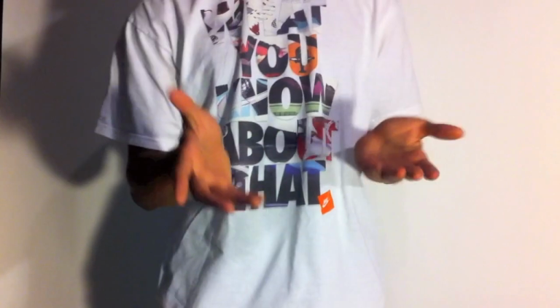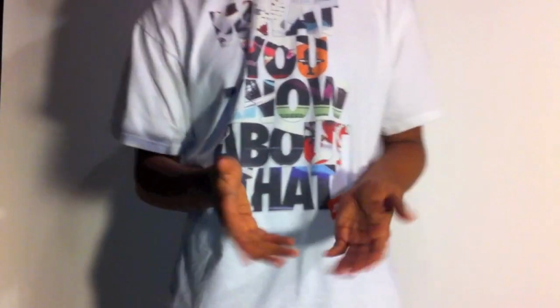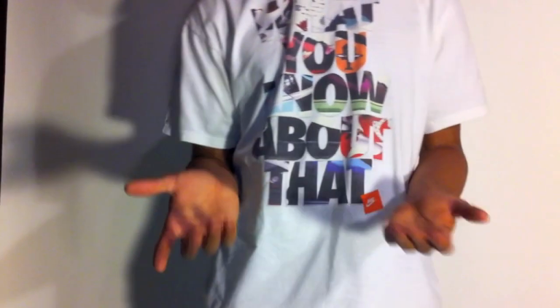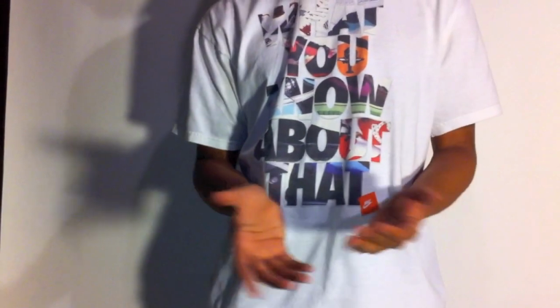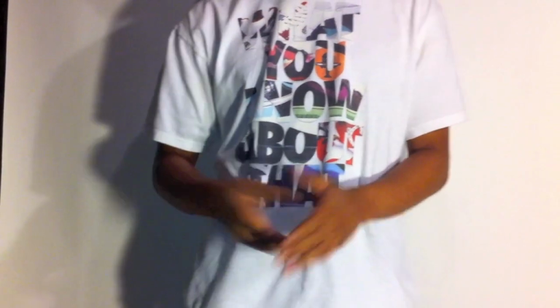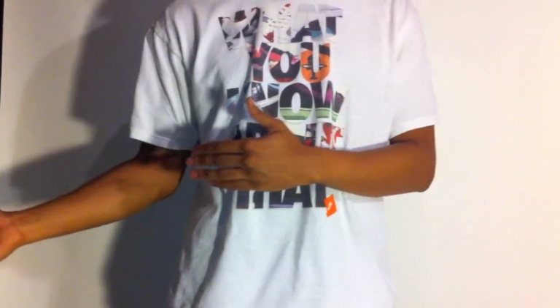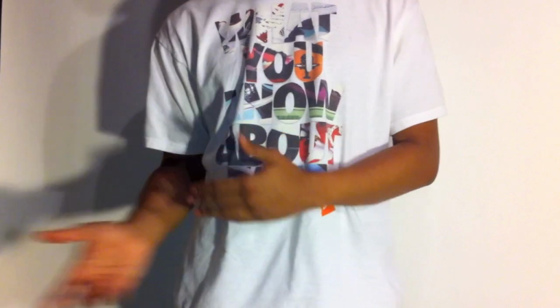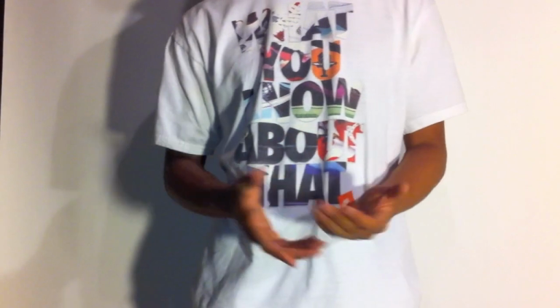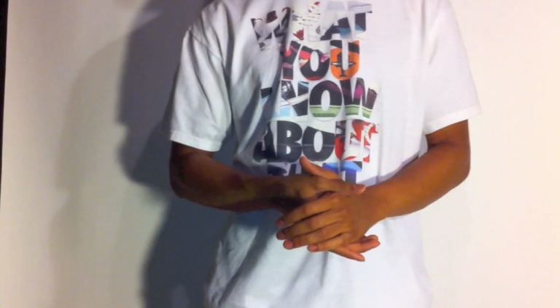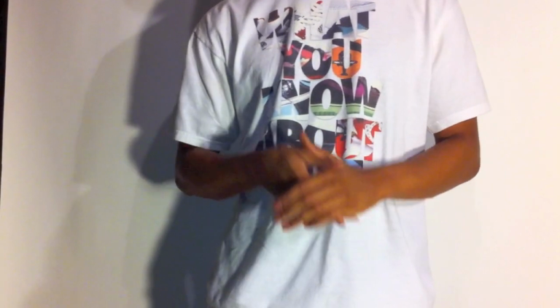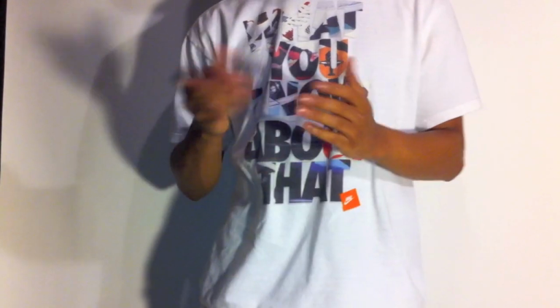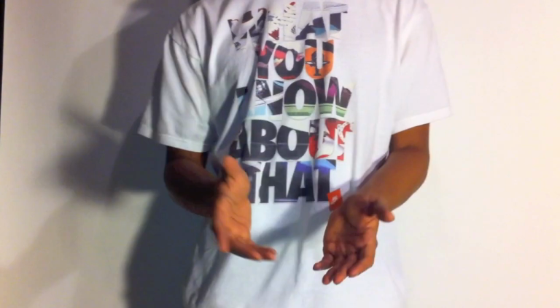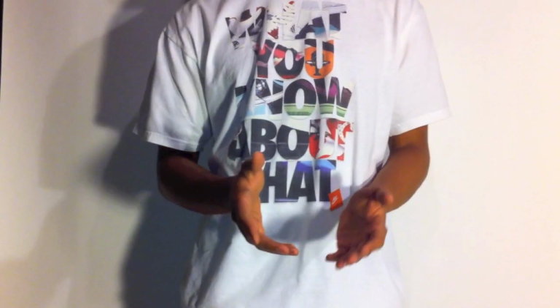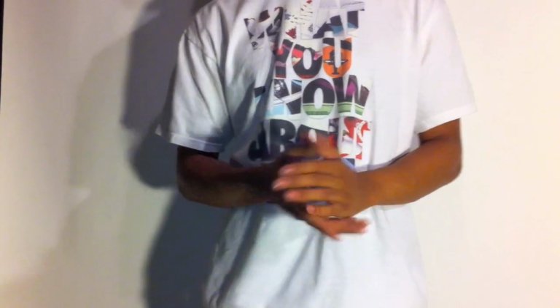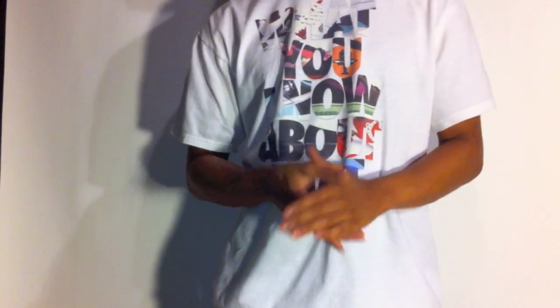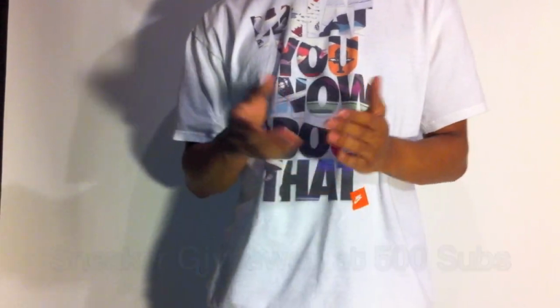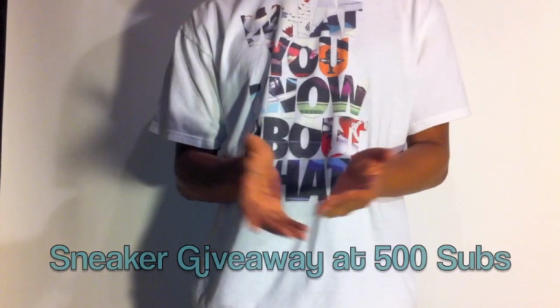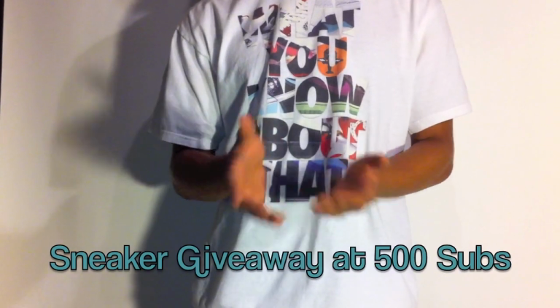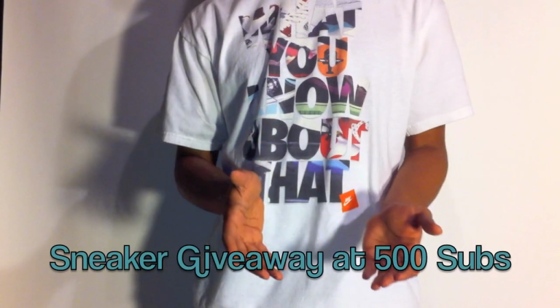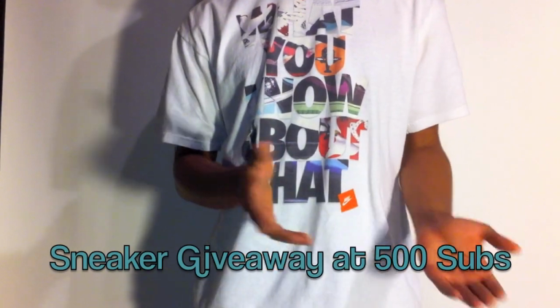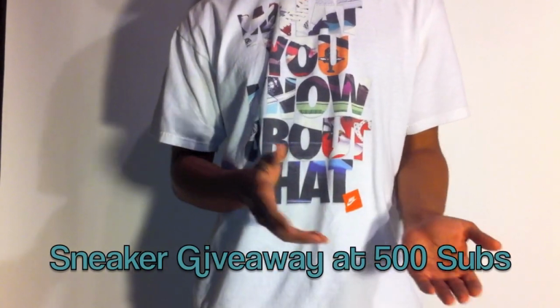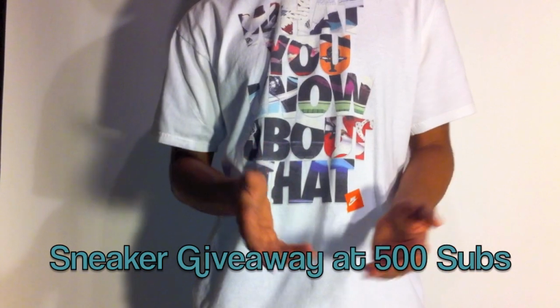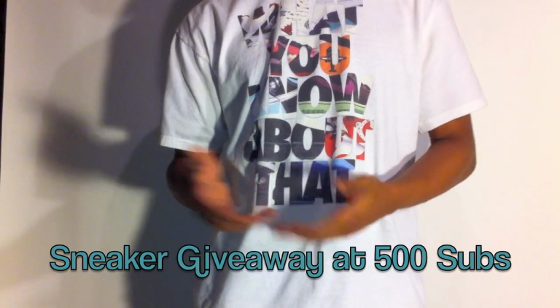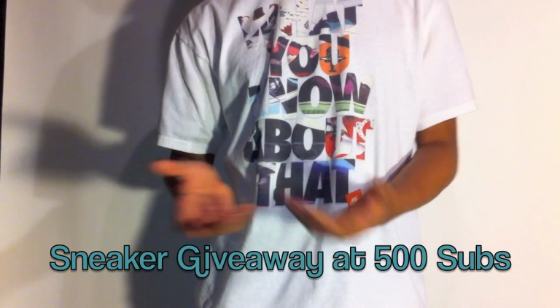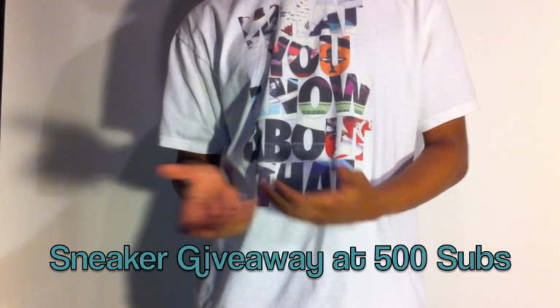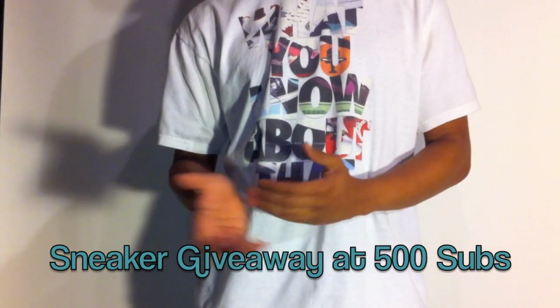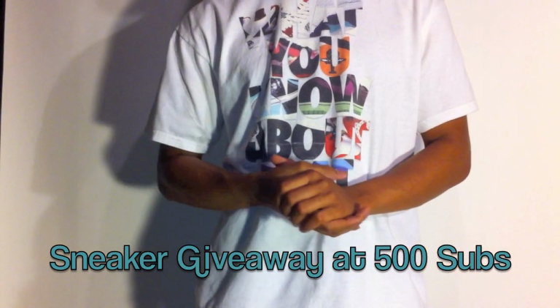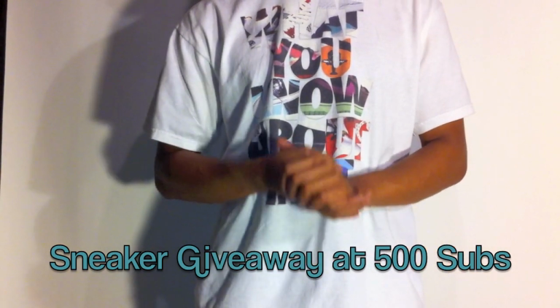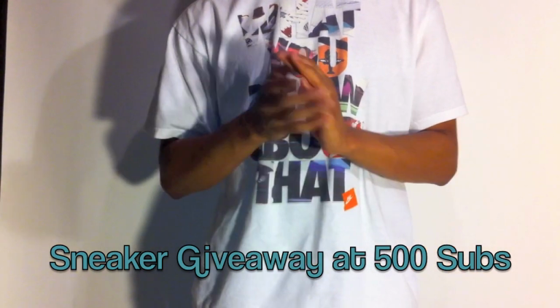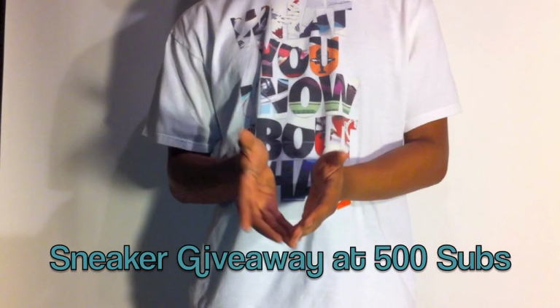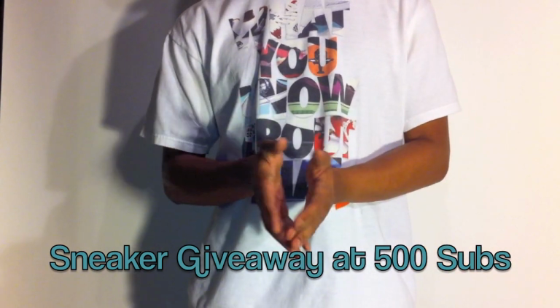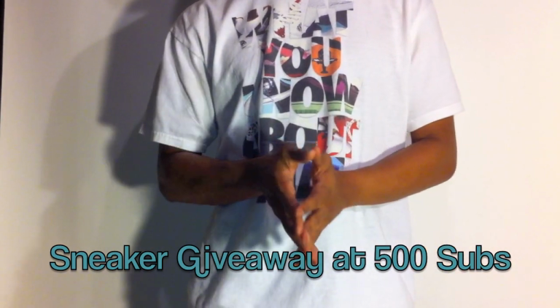Alright, so like I said, it's a real fast video. I just want to show you guys my latest pickup. Be sure to rate, comment, subscribe. Once again, I'm doing a giveaway at 500 subscribers — I'm like 40 to 50 people away from giving away a pair of shoes.